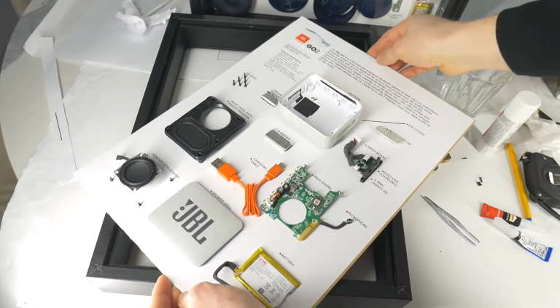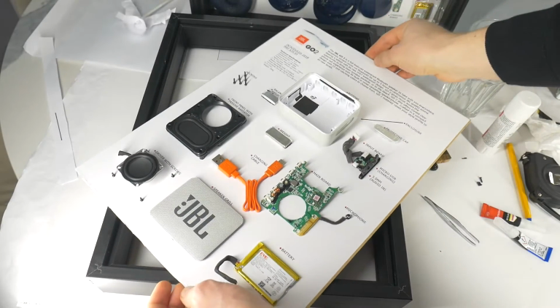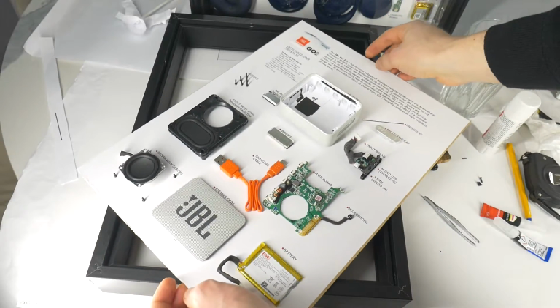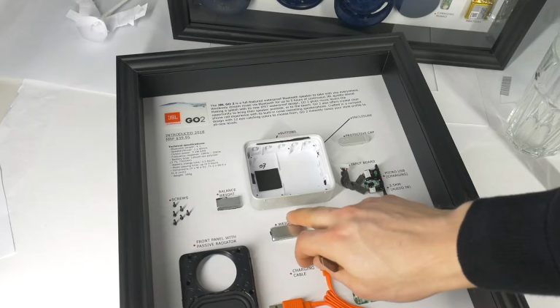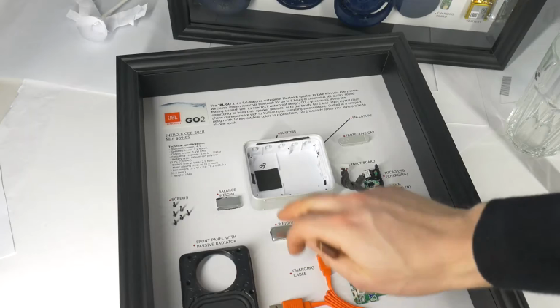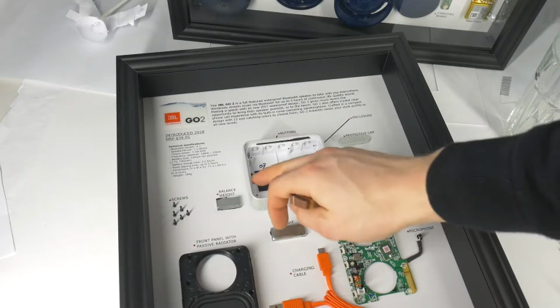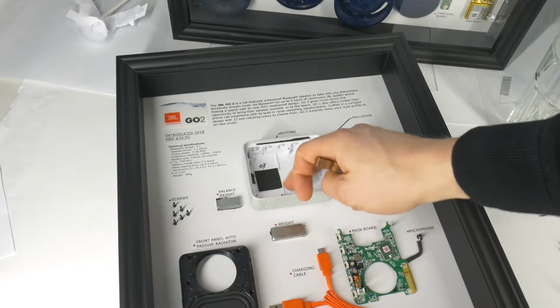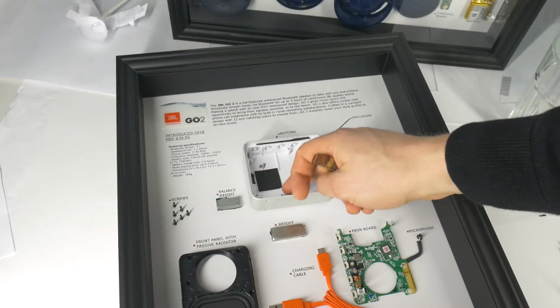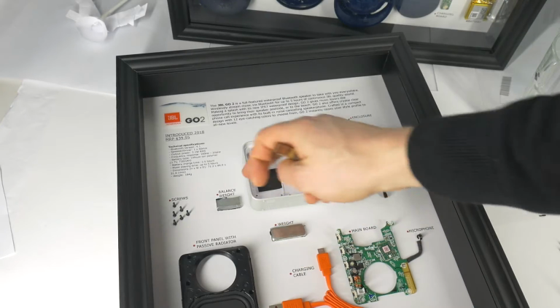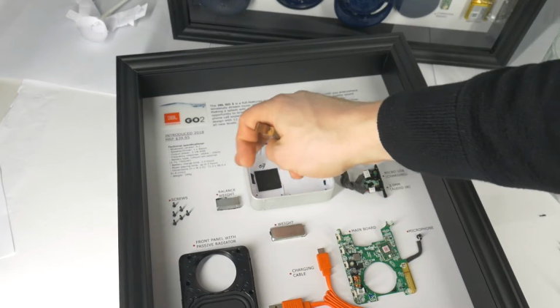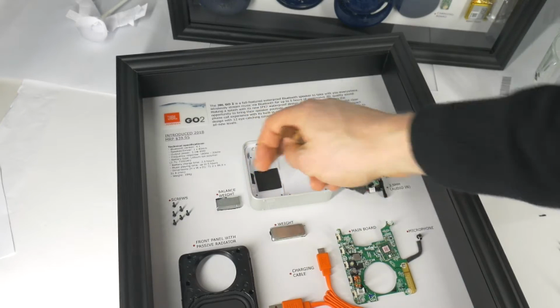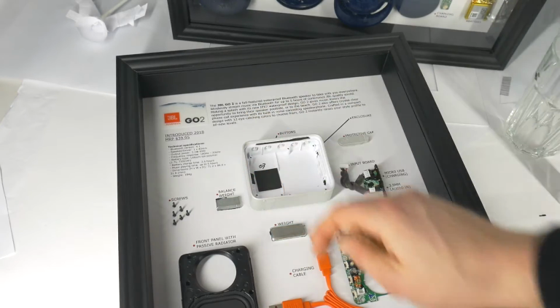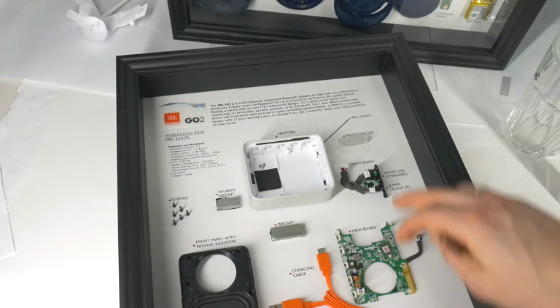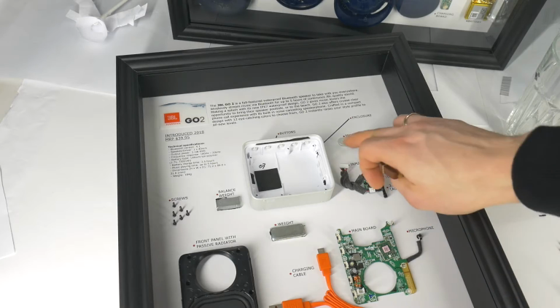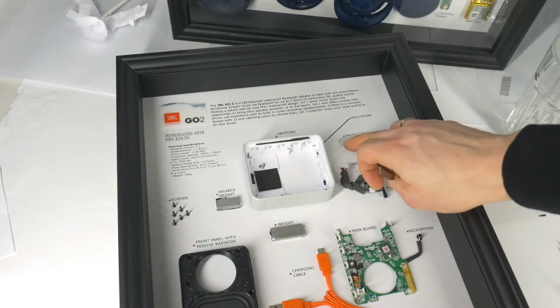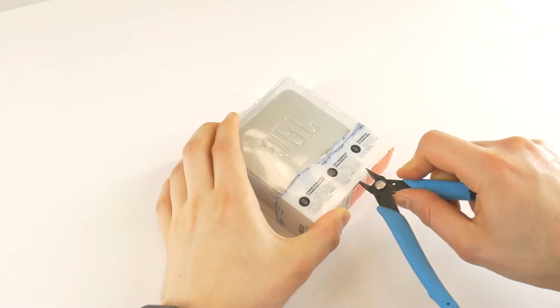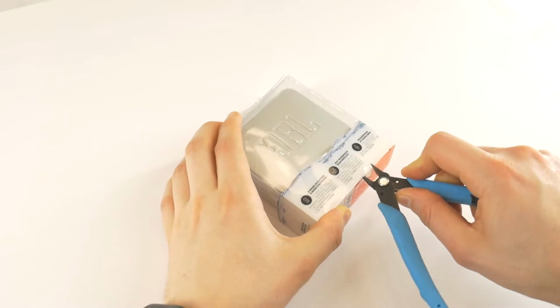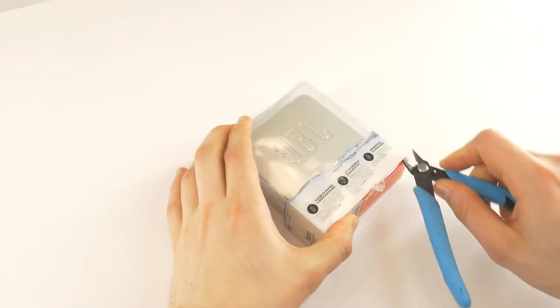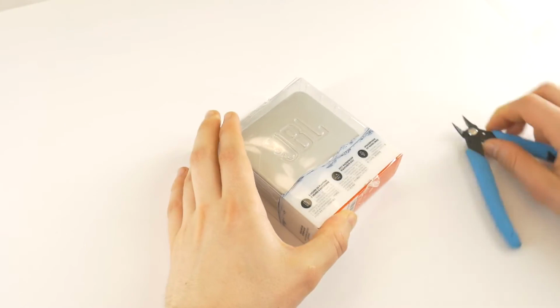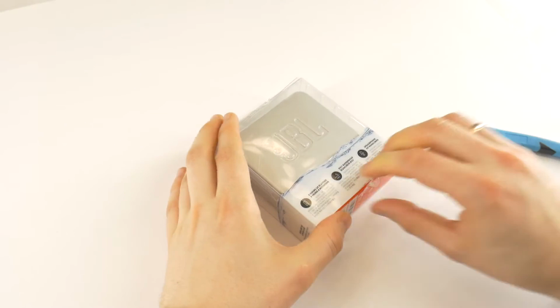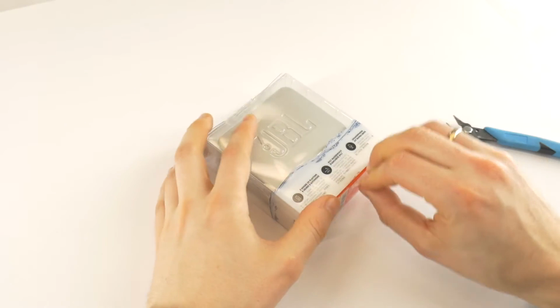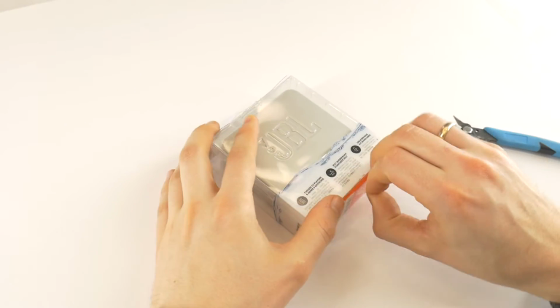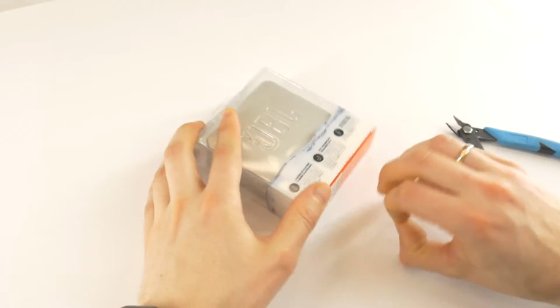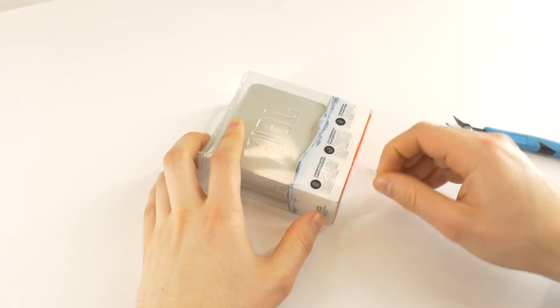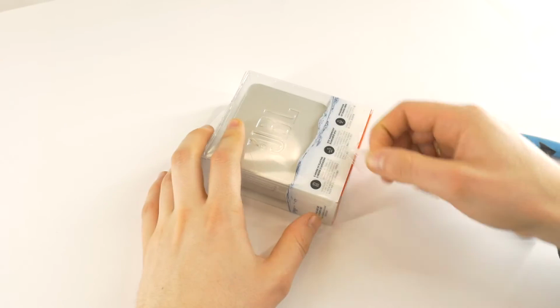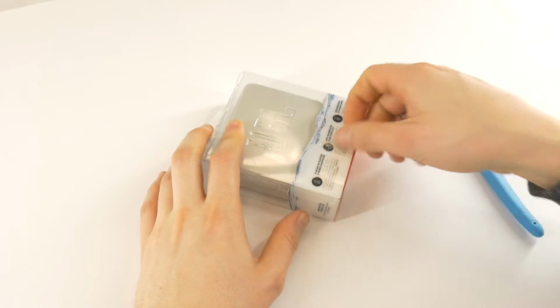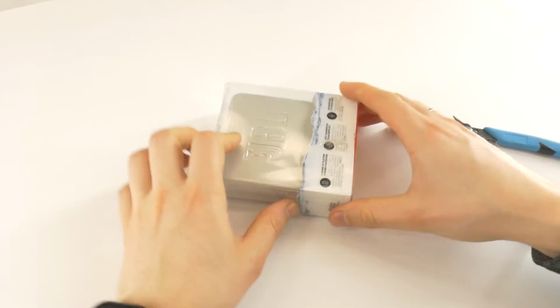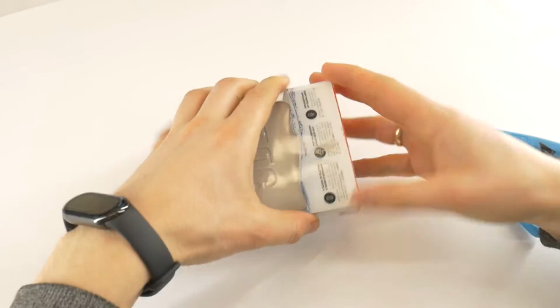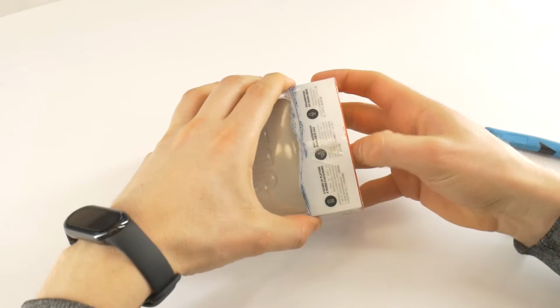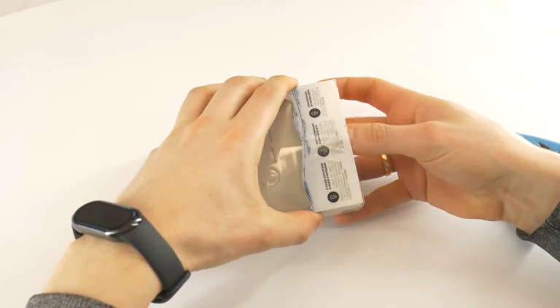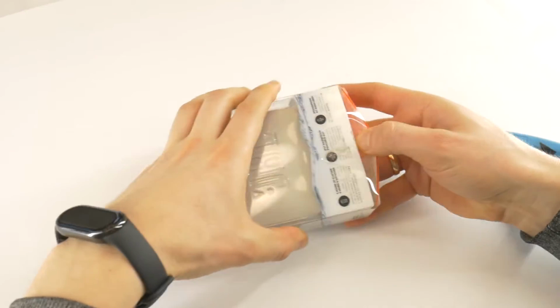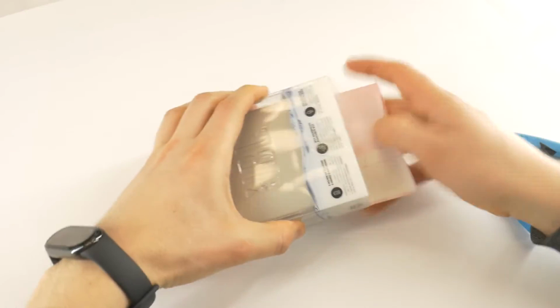If you have any questions, feel free to post them below this video. But for now, let's have some background music and disassemble these speakers.